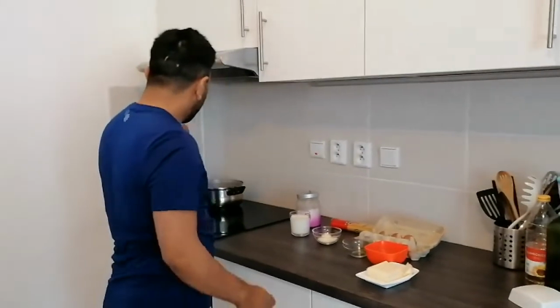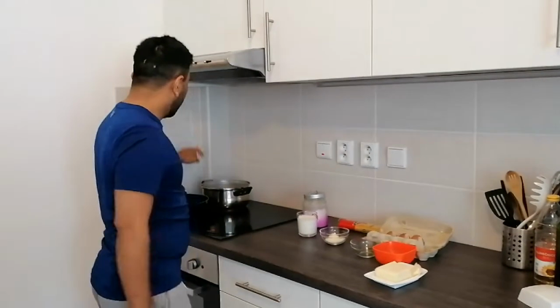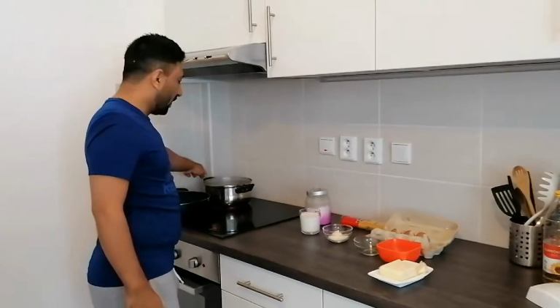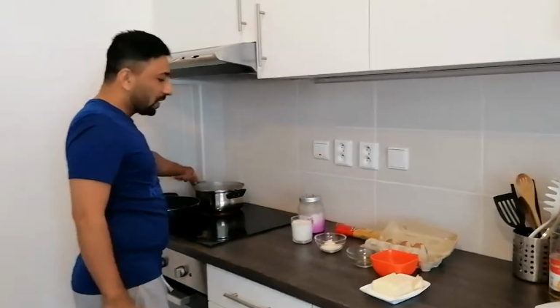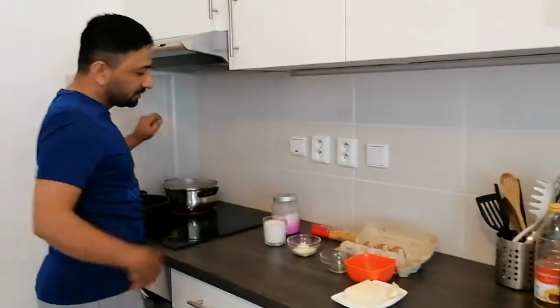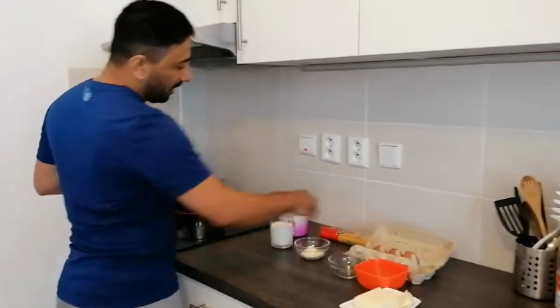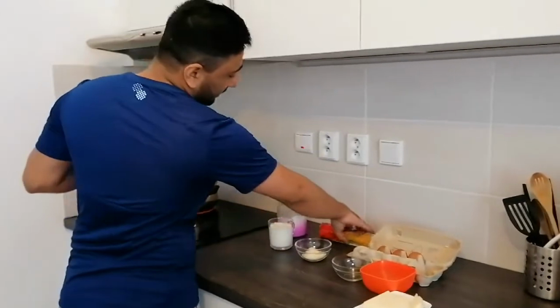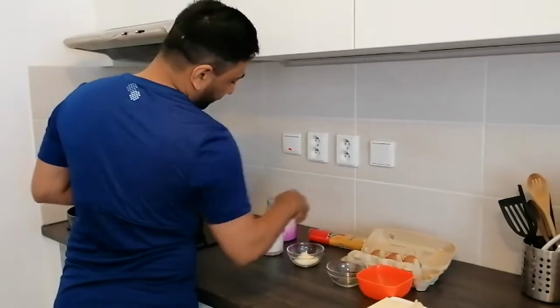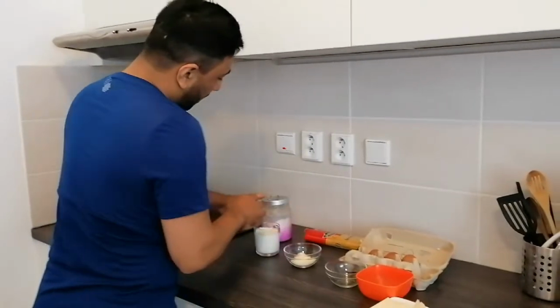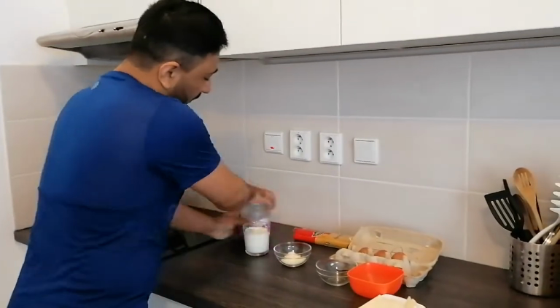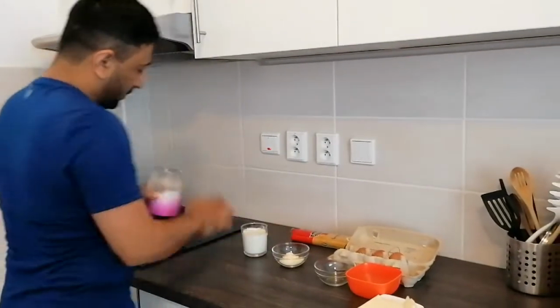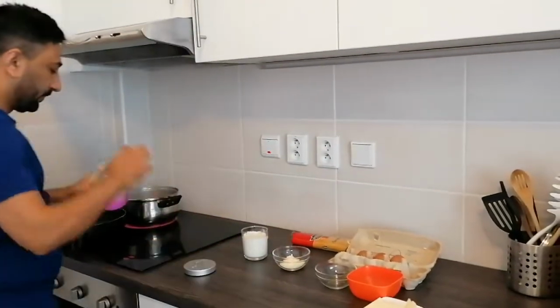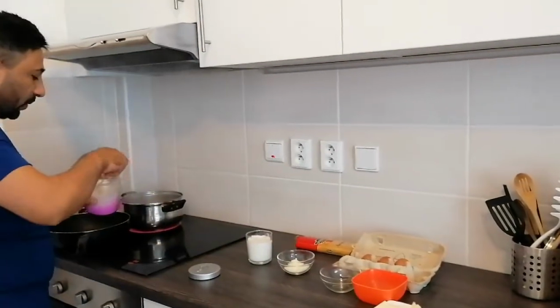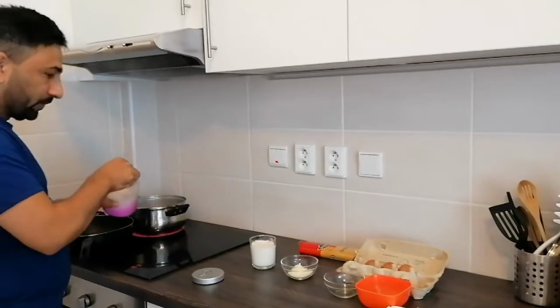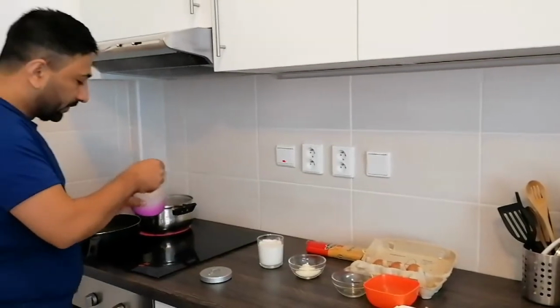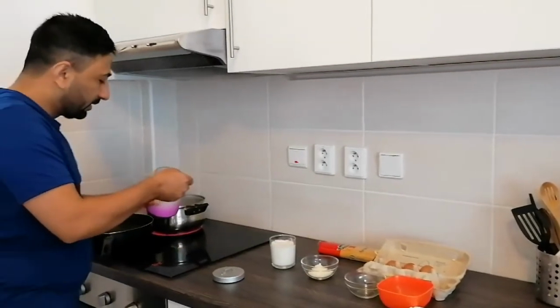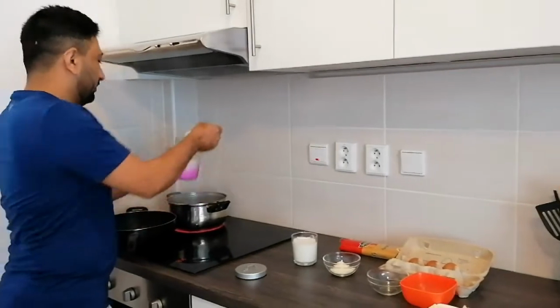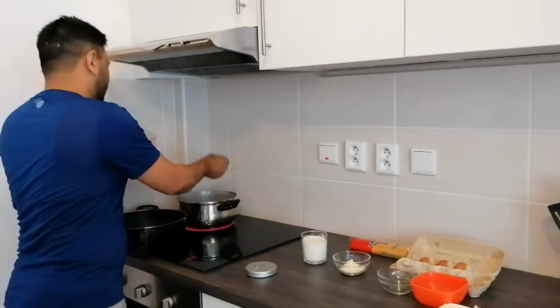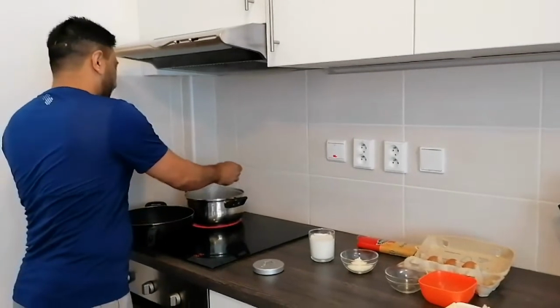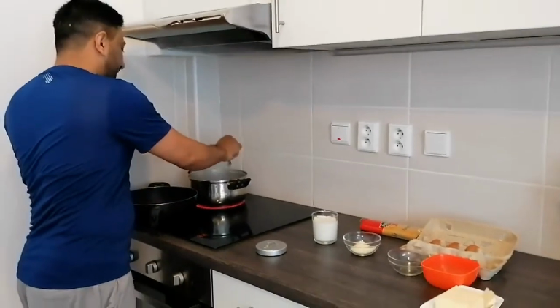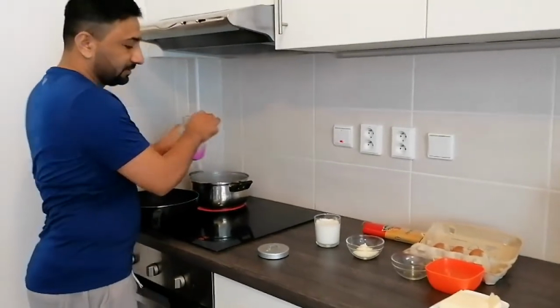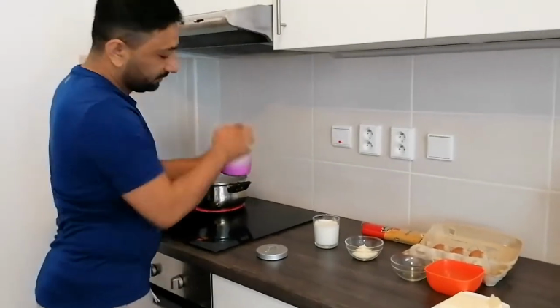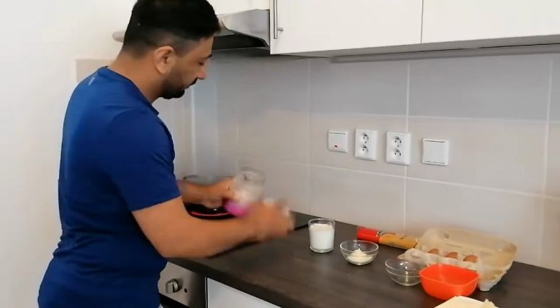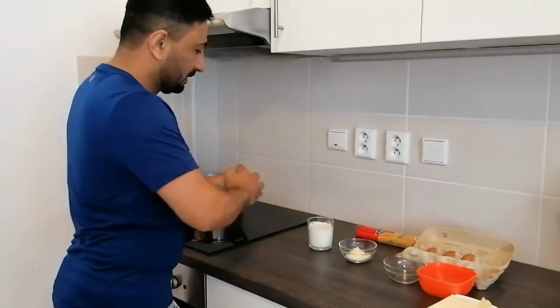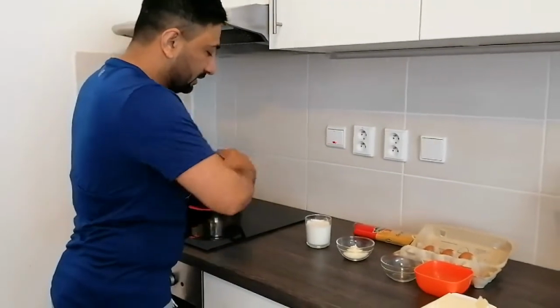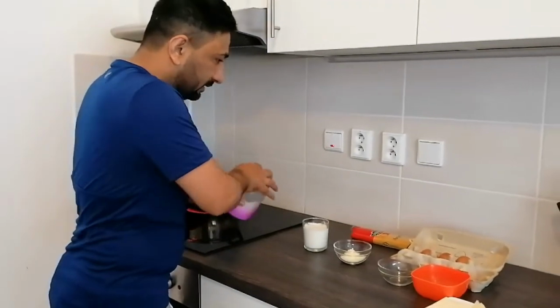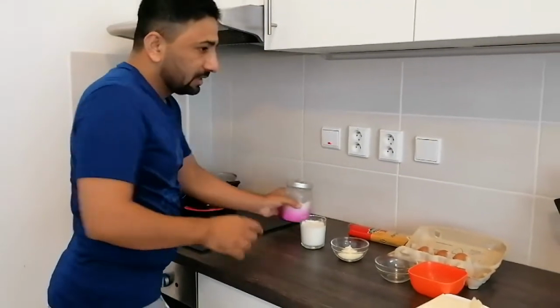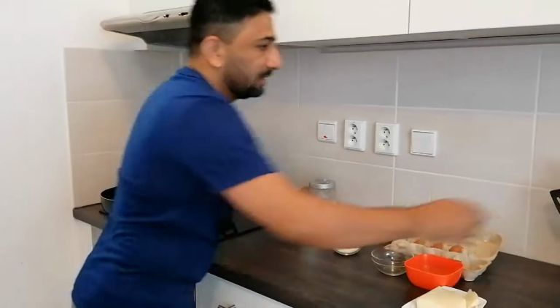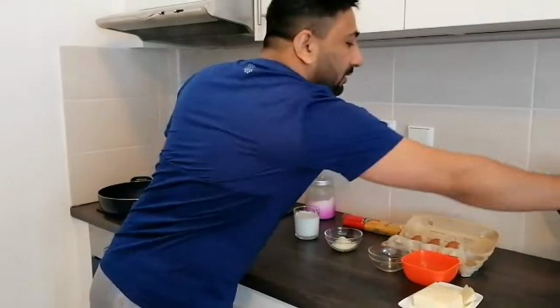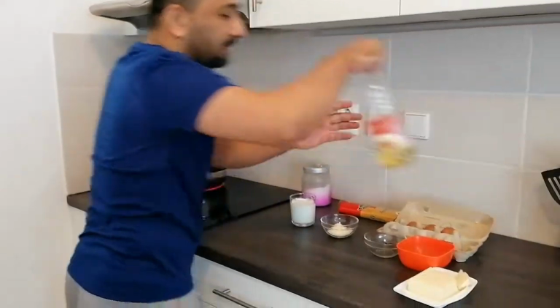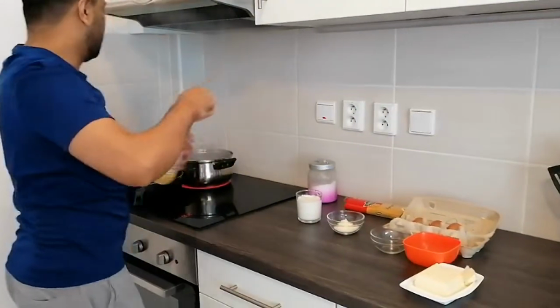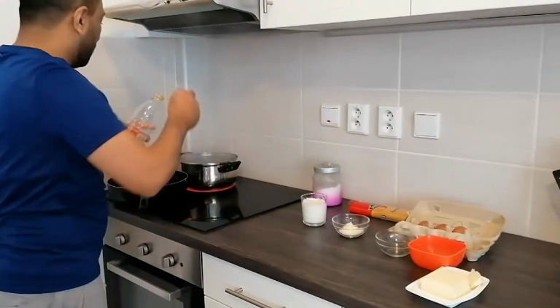I have here a water bottle already. I am going to put it out. One spoon of salt. A little bit of oil.